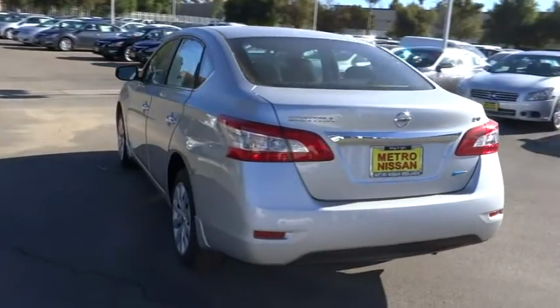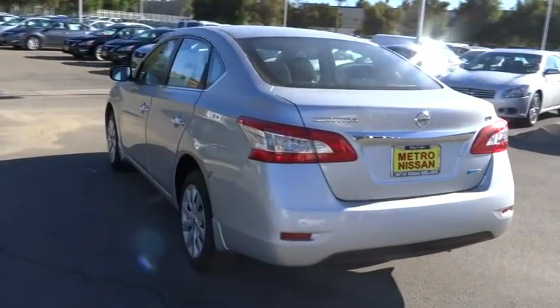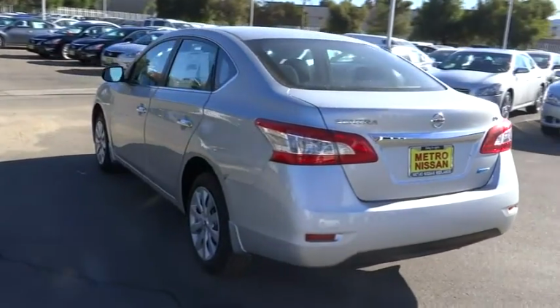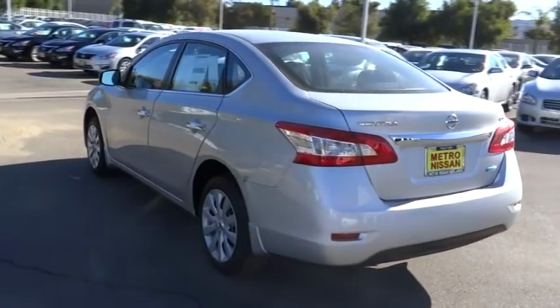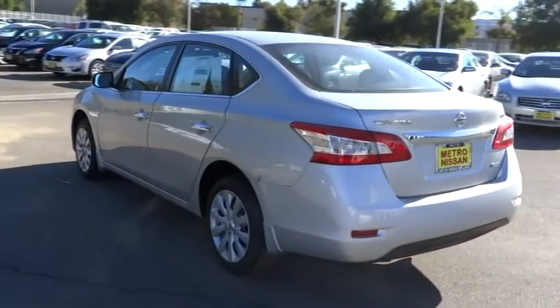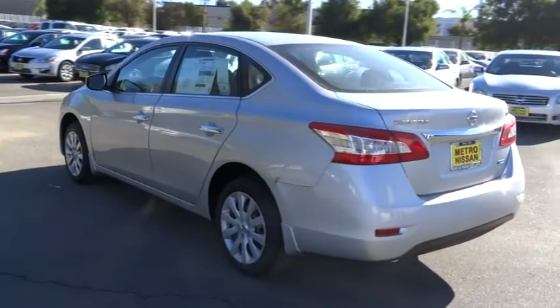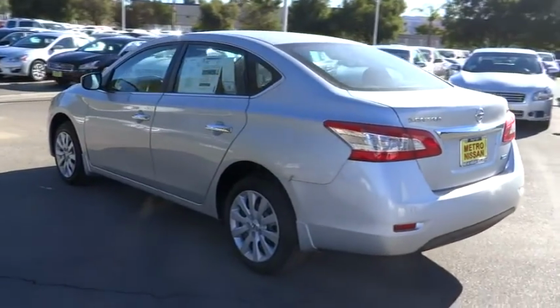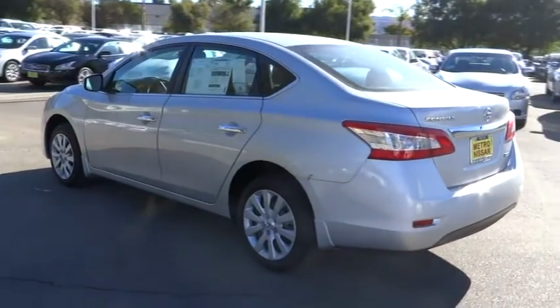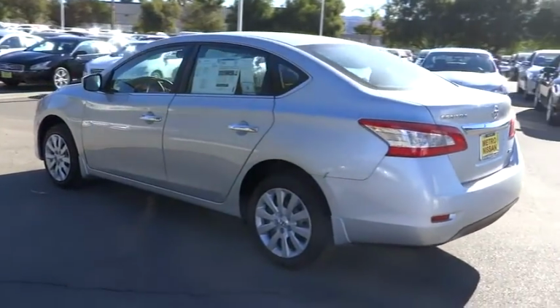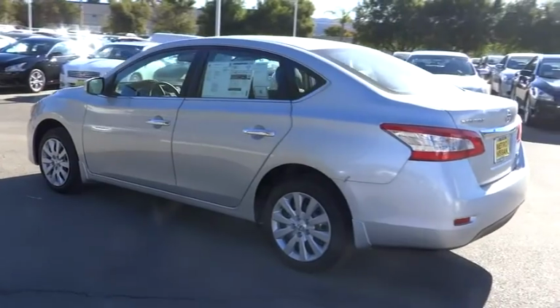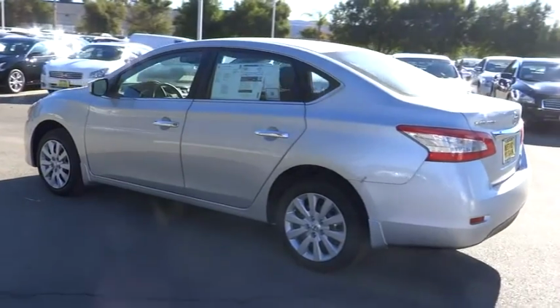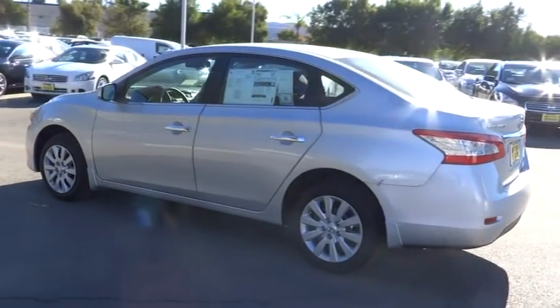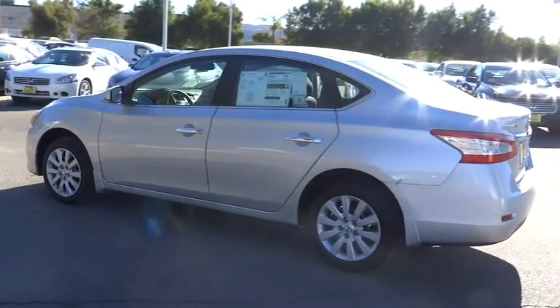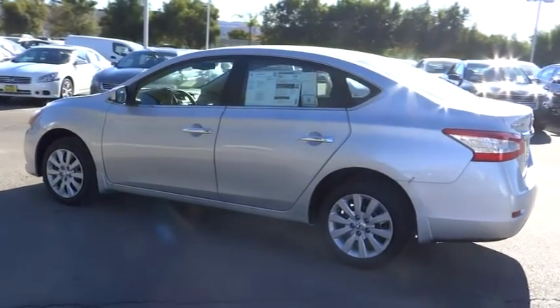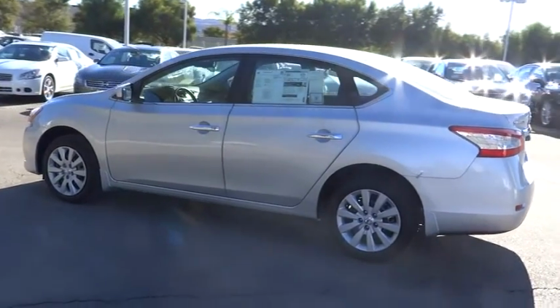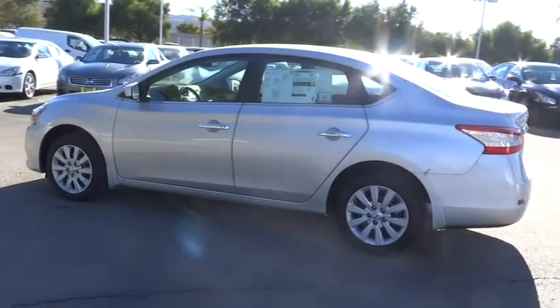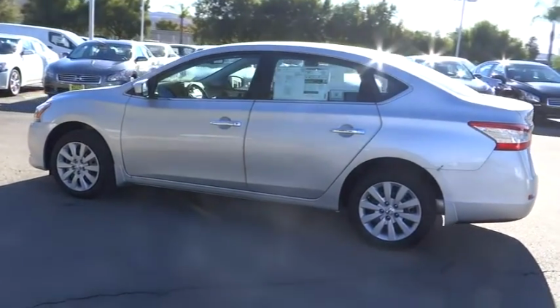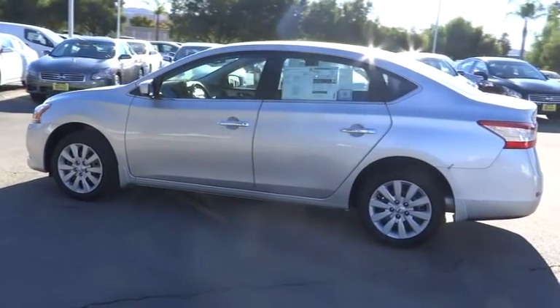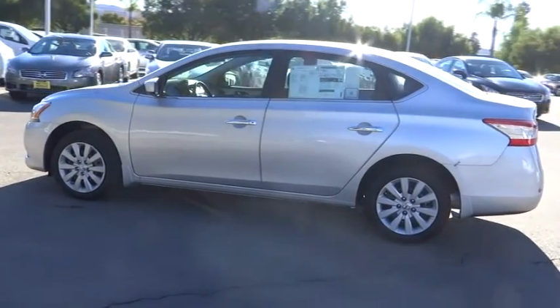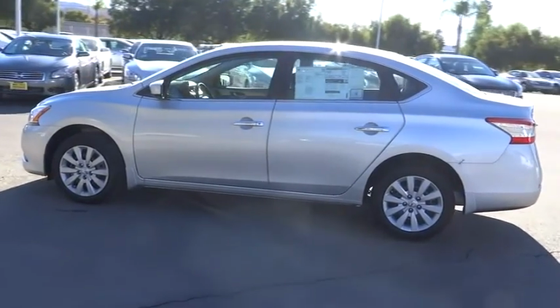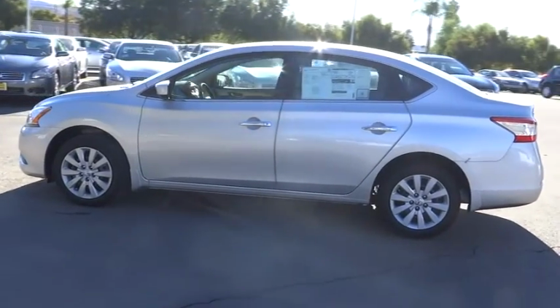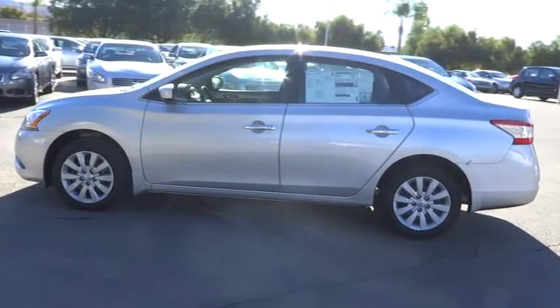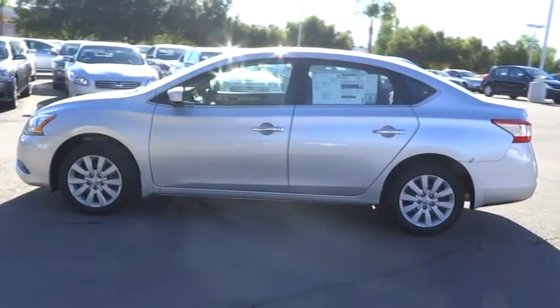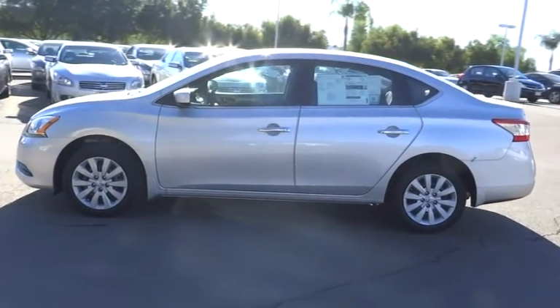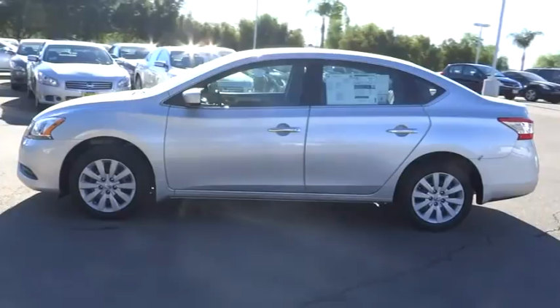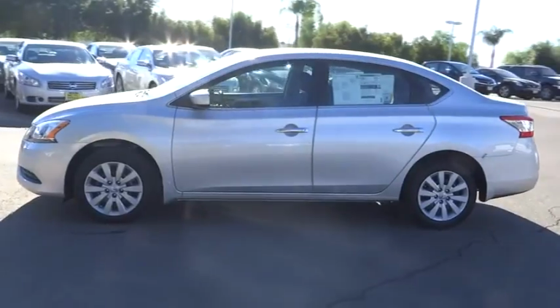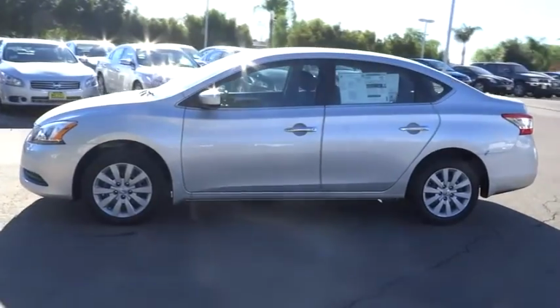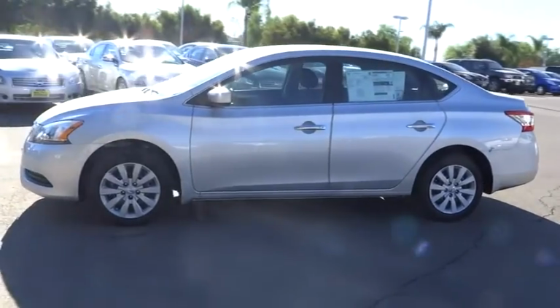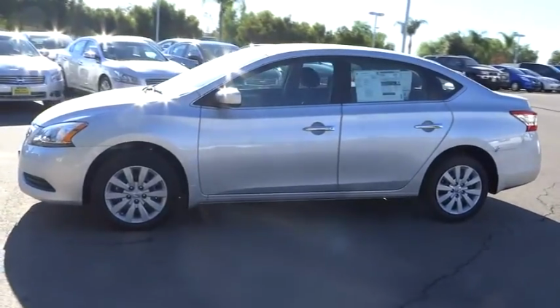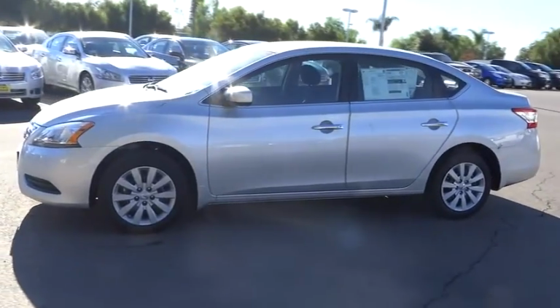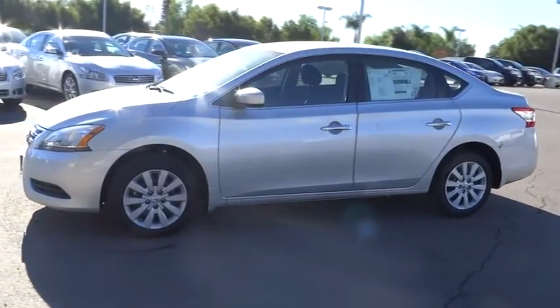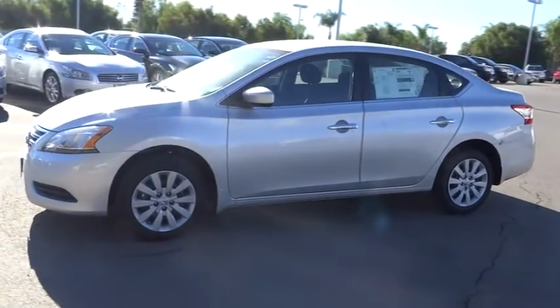Stability control, traction control, steering wheel audio controls, anti-lock braking system, air conditioning, adjustable steering wheel, power steering, driver airbag.